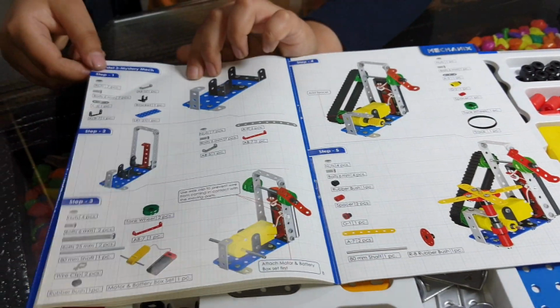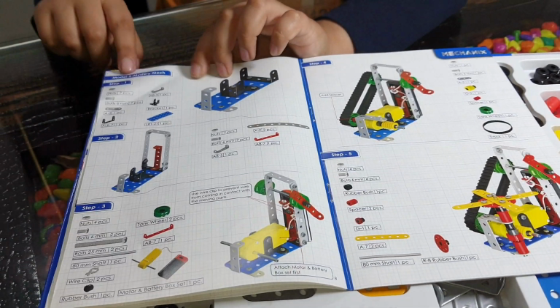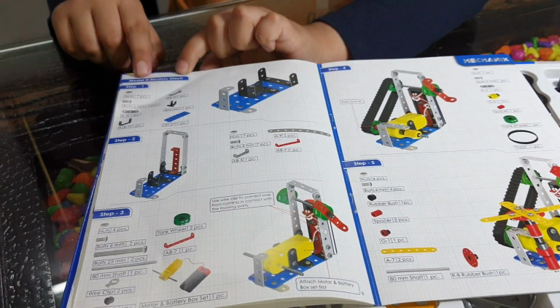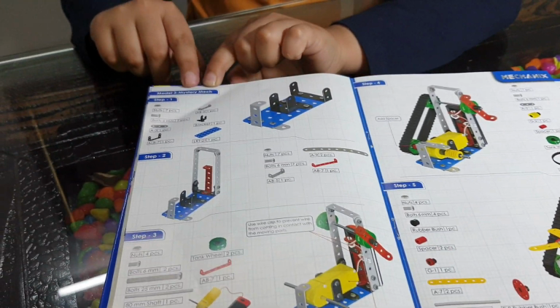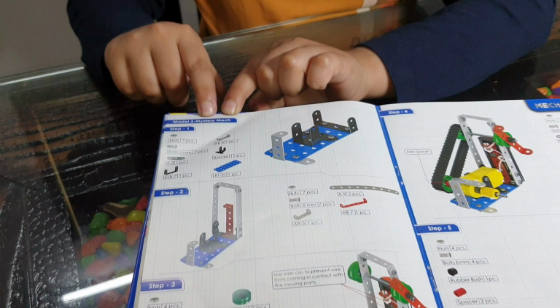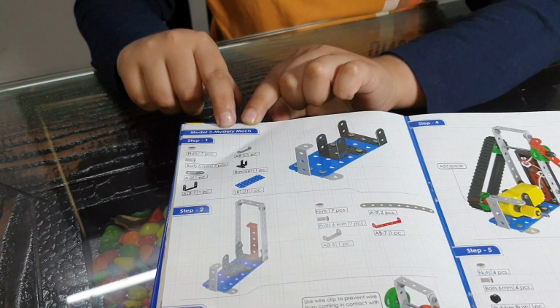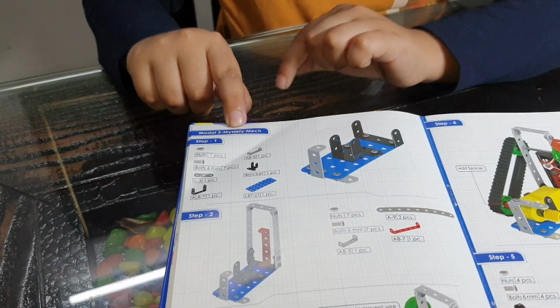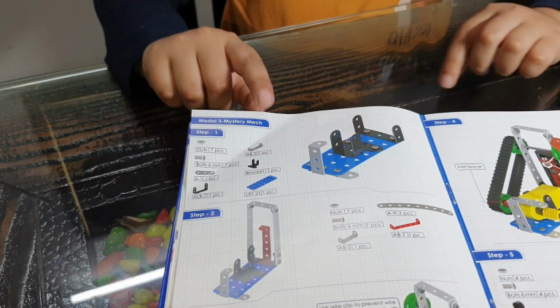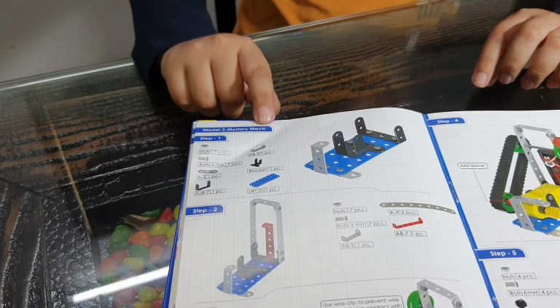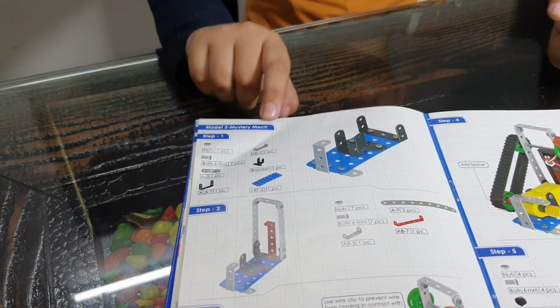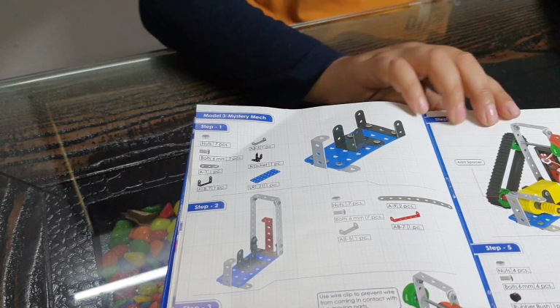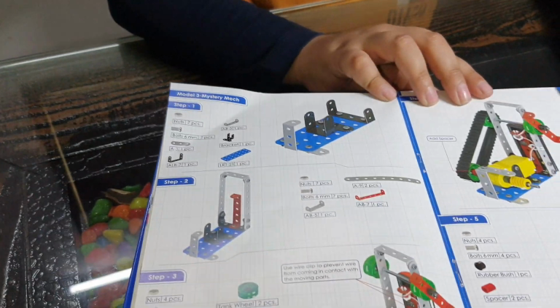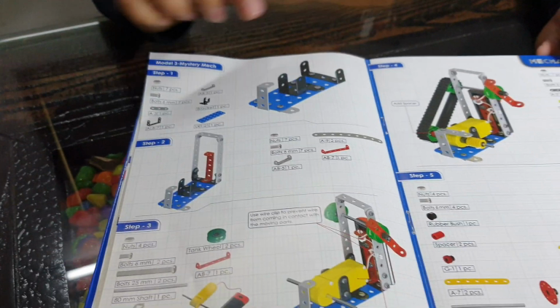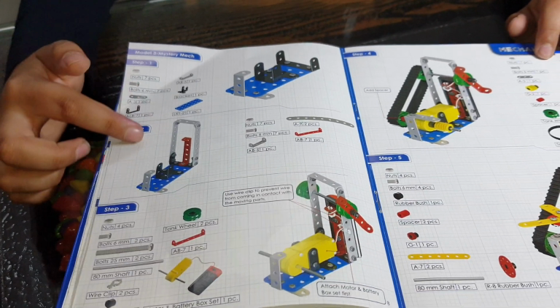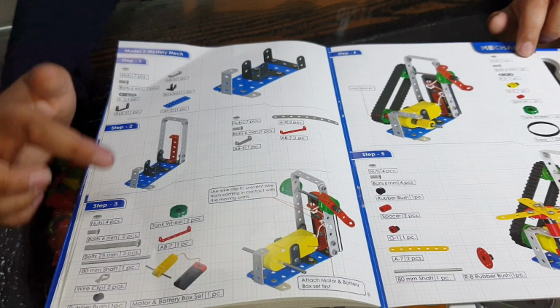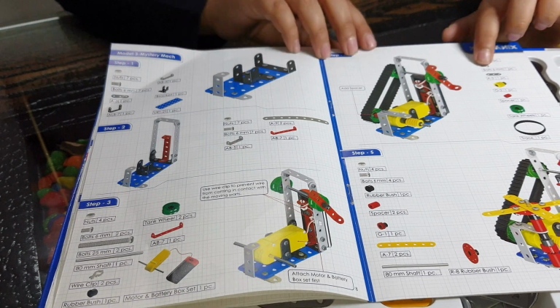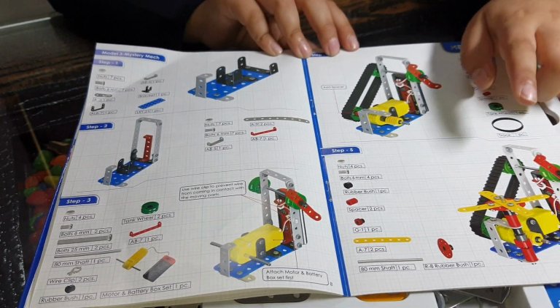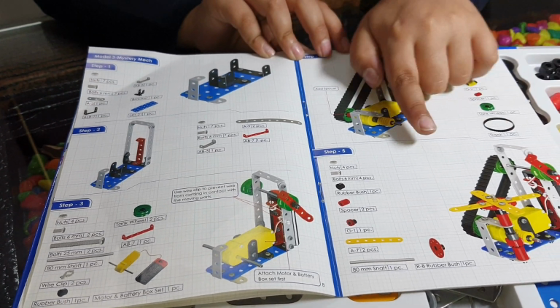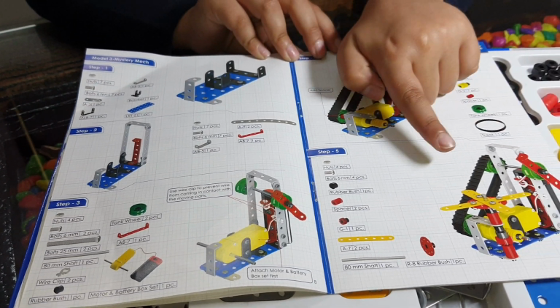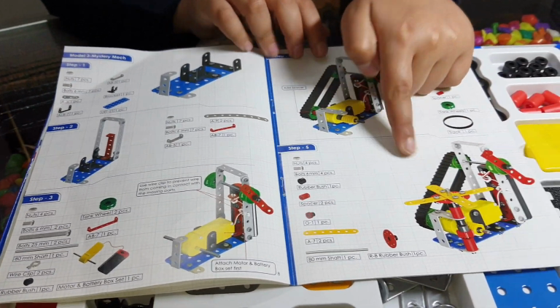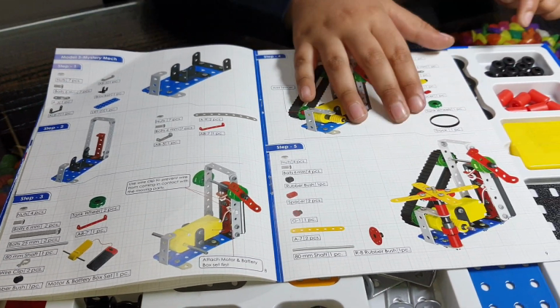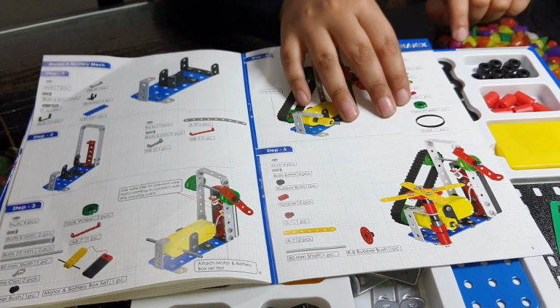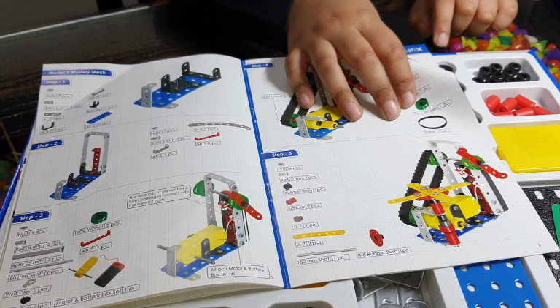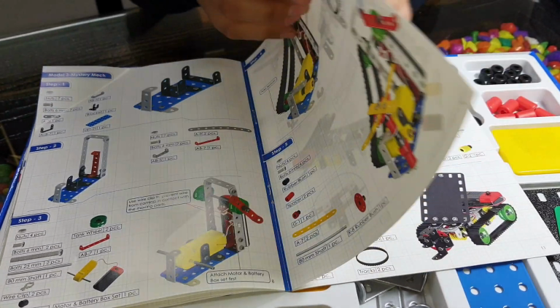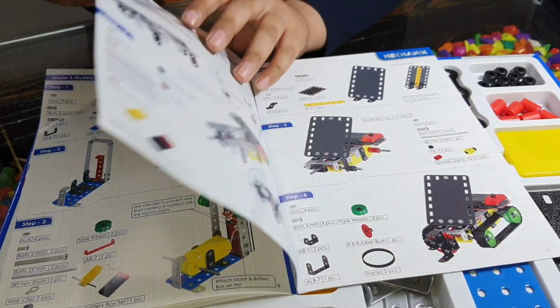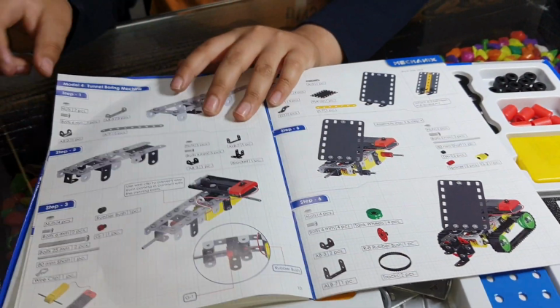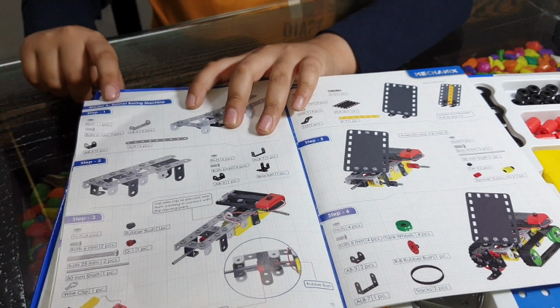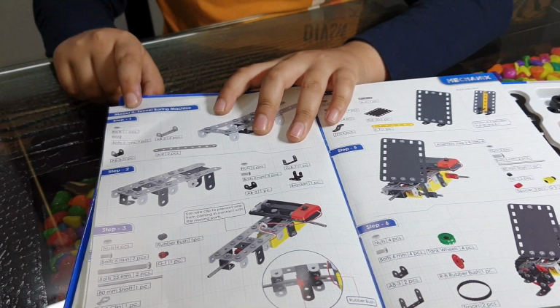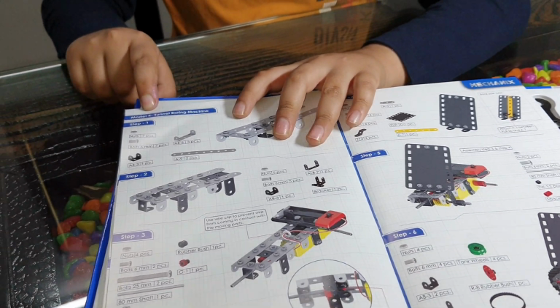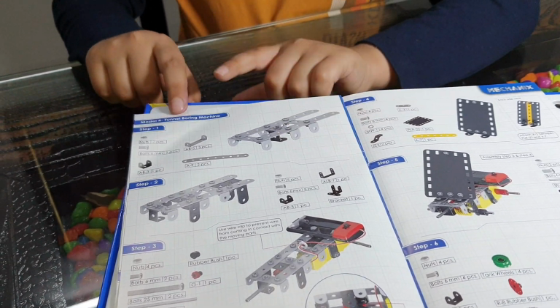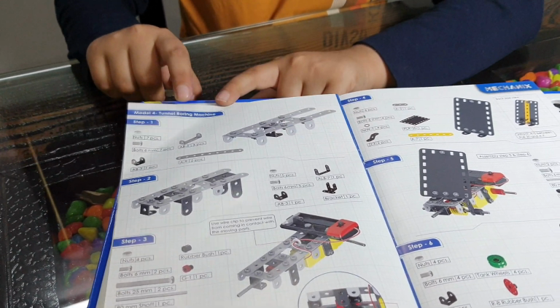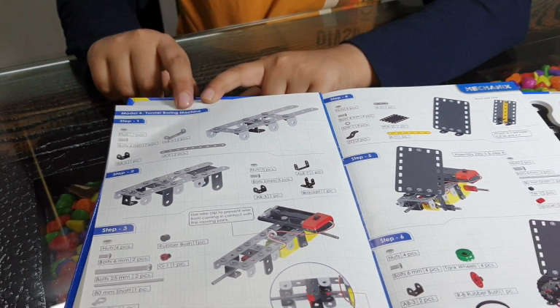Model 3 is the Mystery Map. These are the steps and this is the final result. On the next page, Model 4 is the Tenant Boarding Machine — these are the steps and this is the final result.